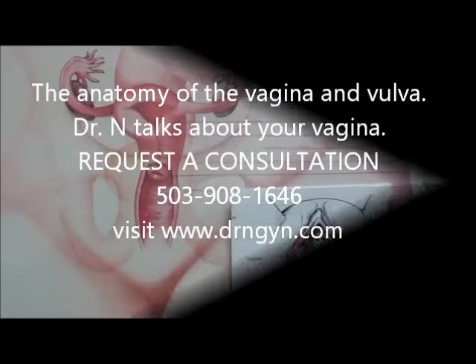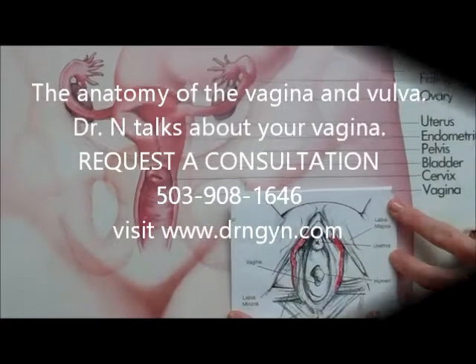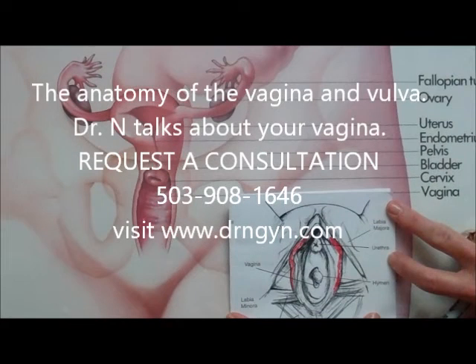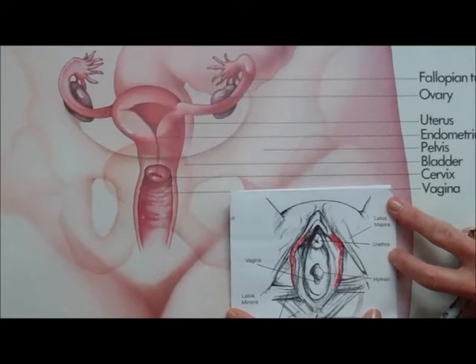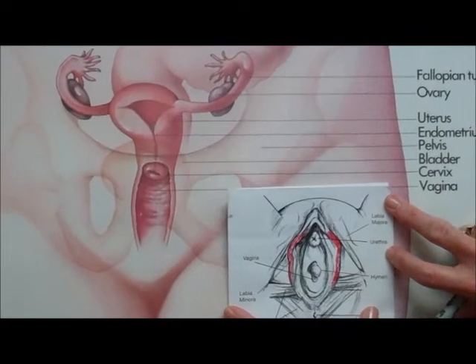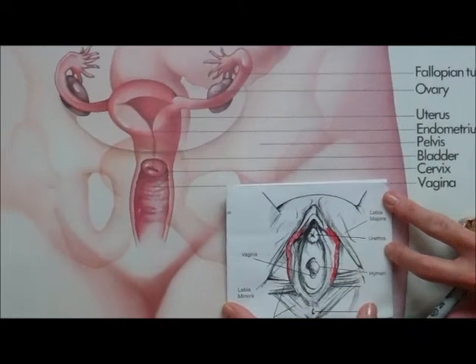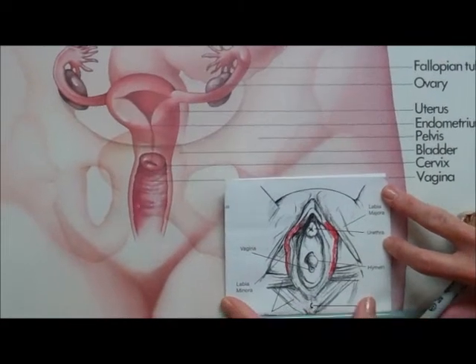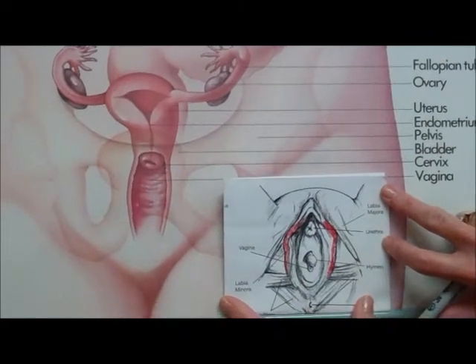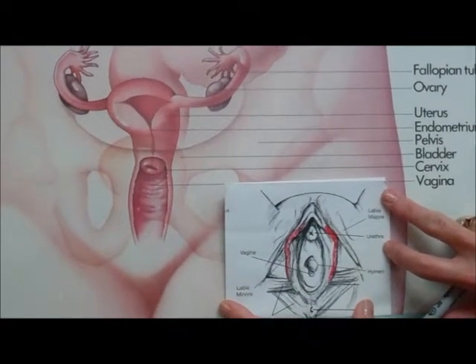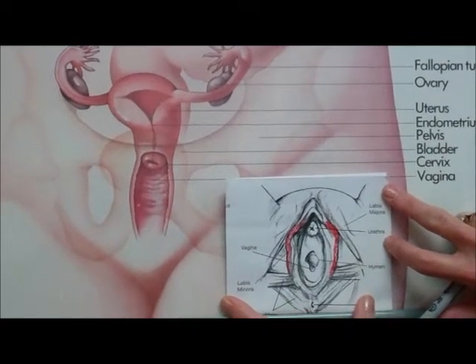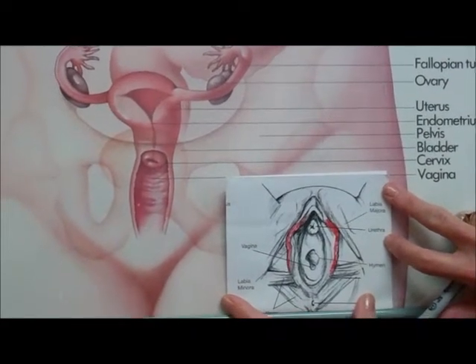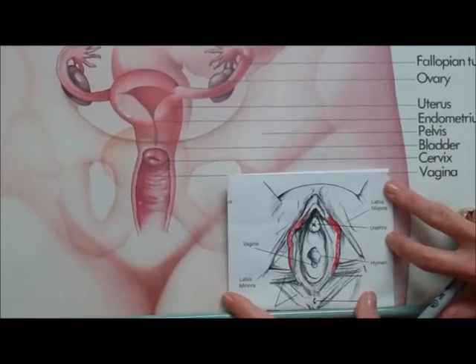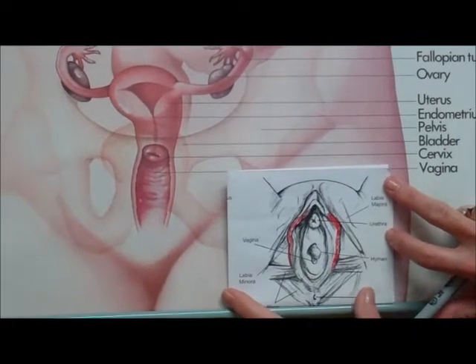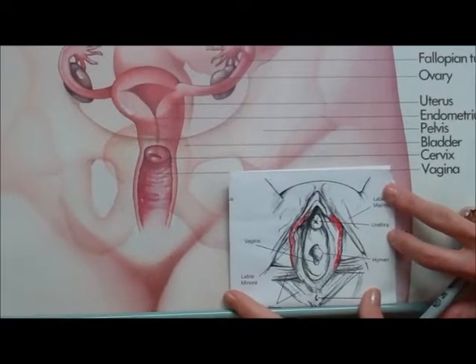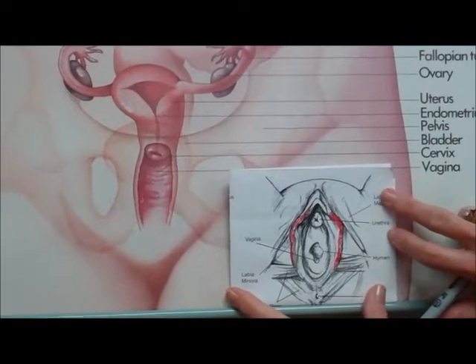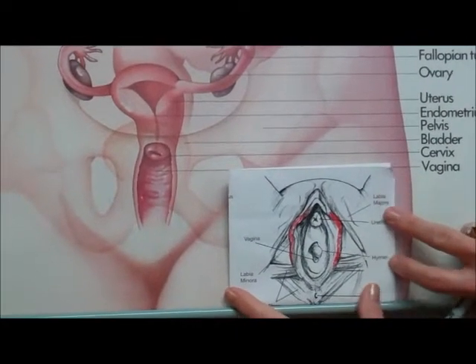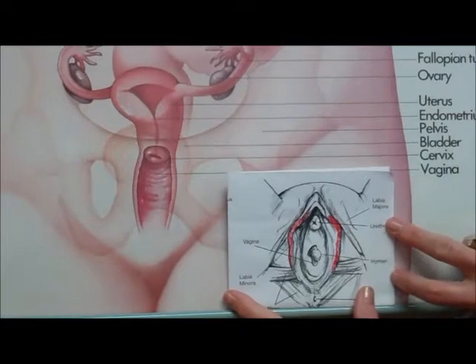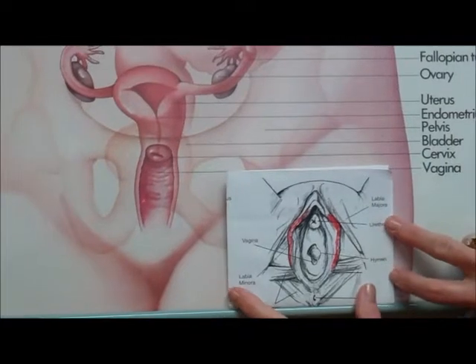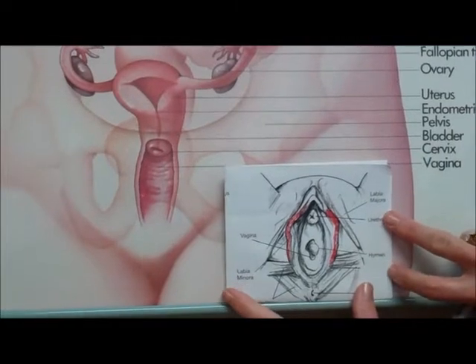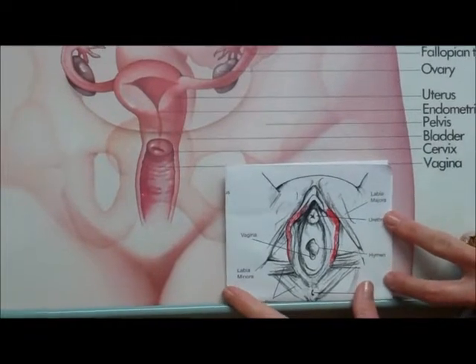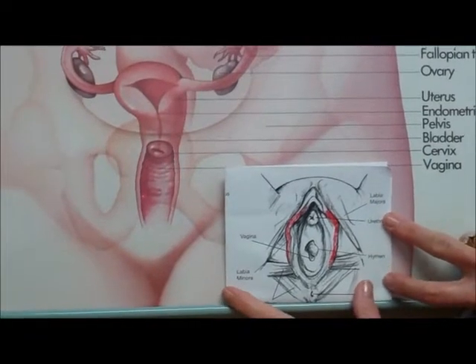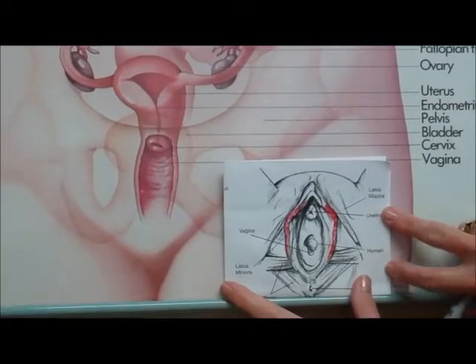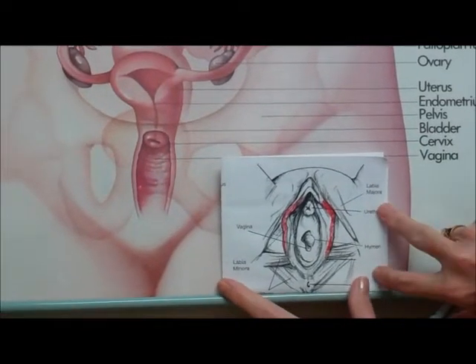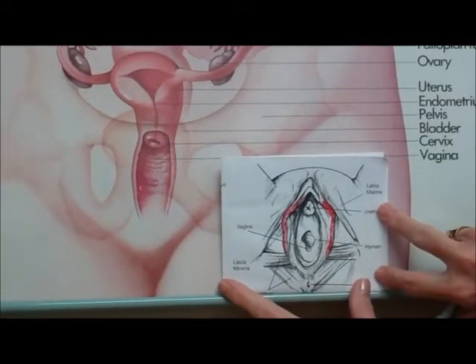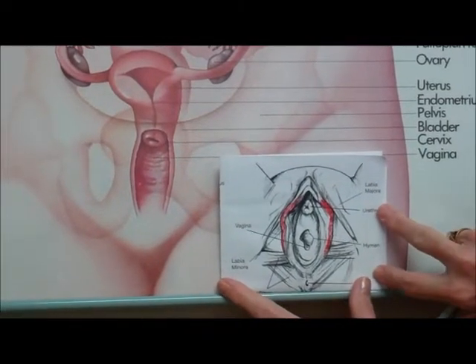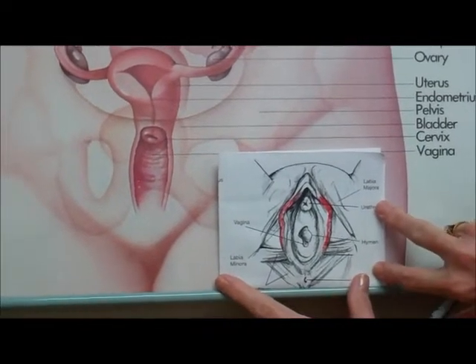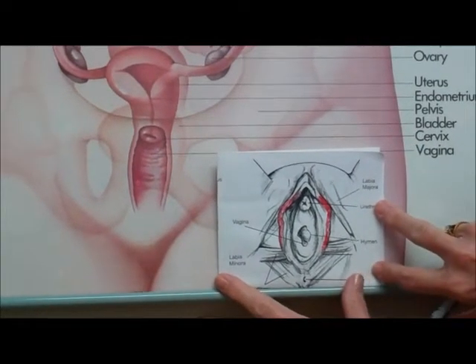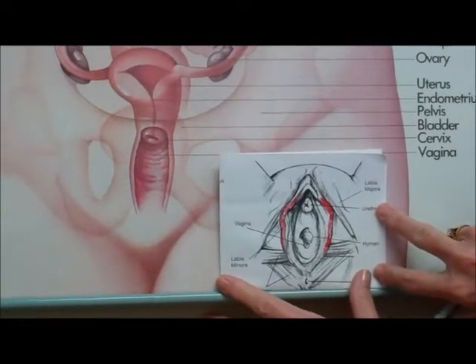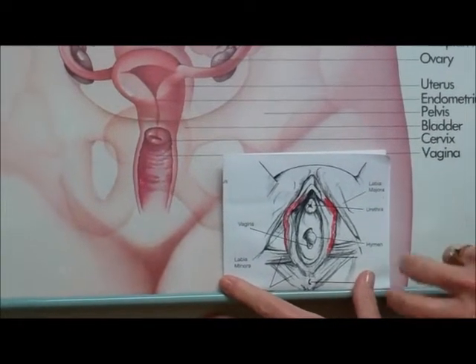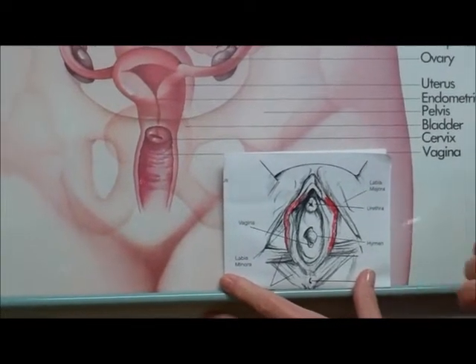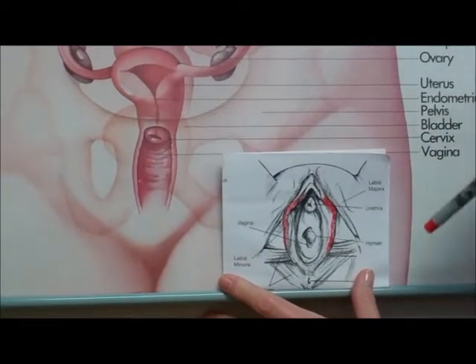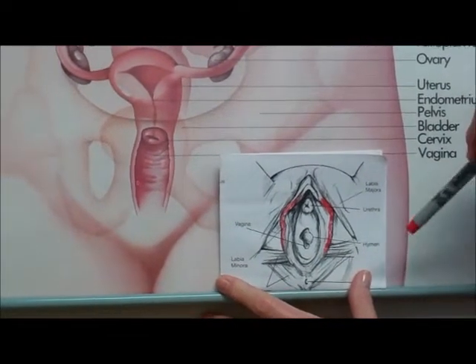Hi, I'm Dr. NGYN. I have a clinic in Portland, Oregon, and I'm going to talk about the anatomy of the vagina and vulva, which is the outside of the vagina.